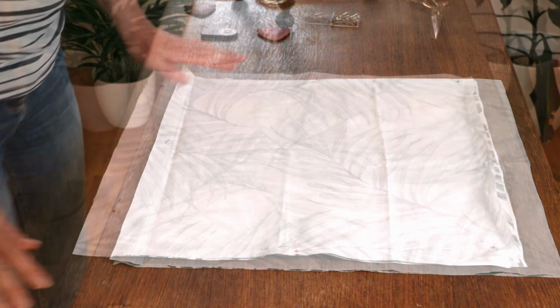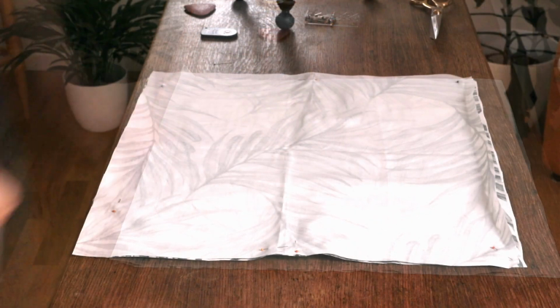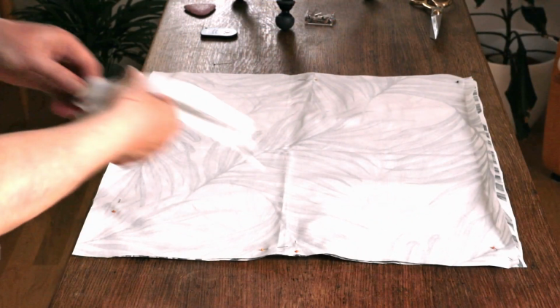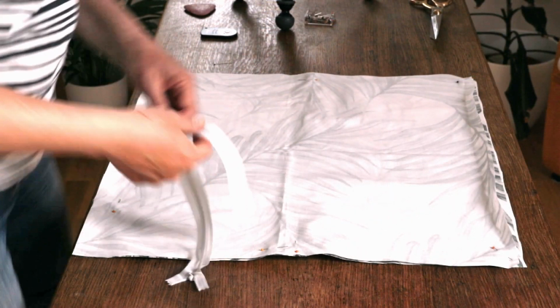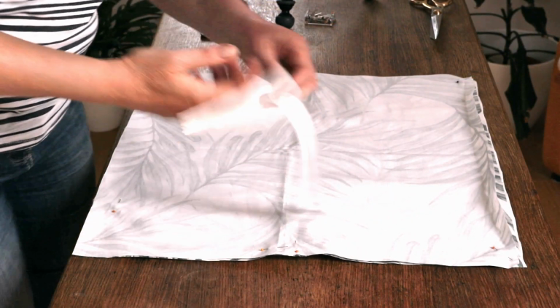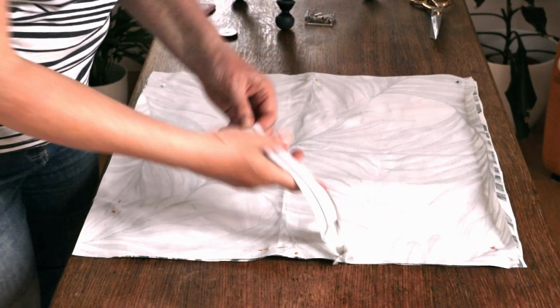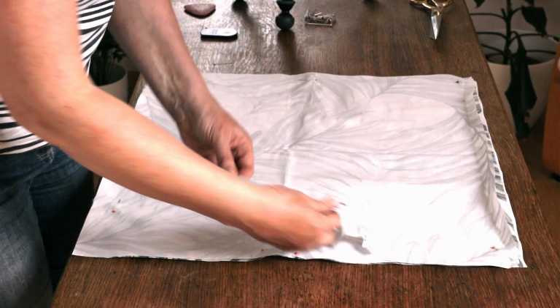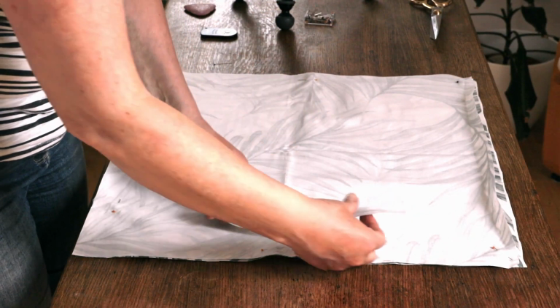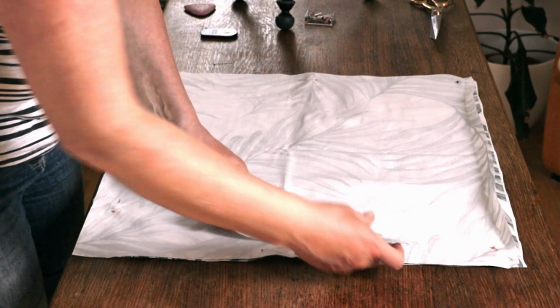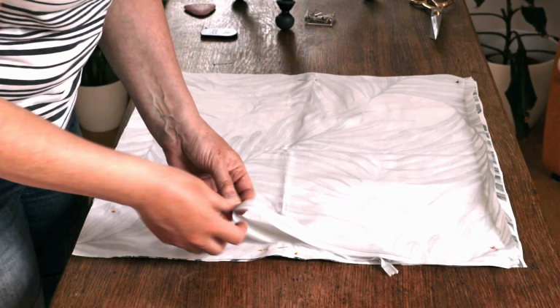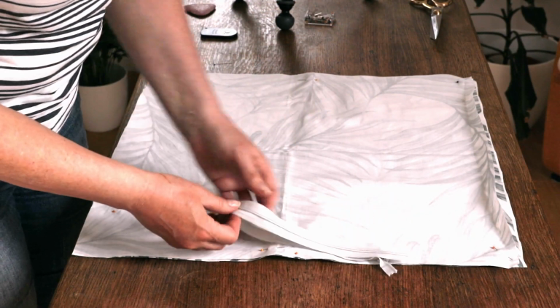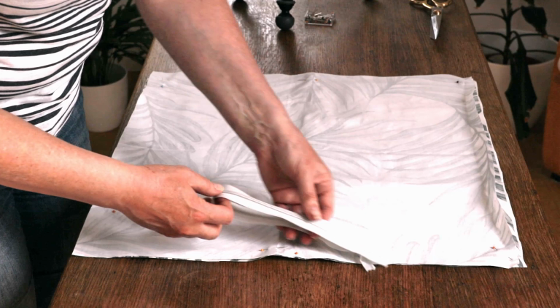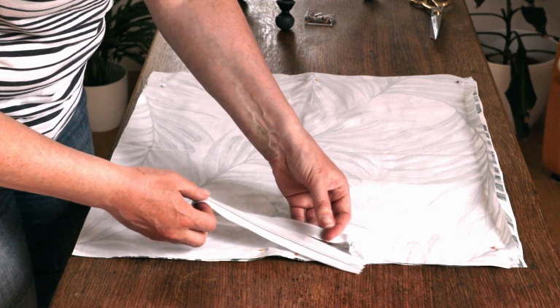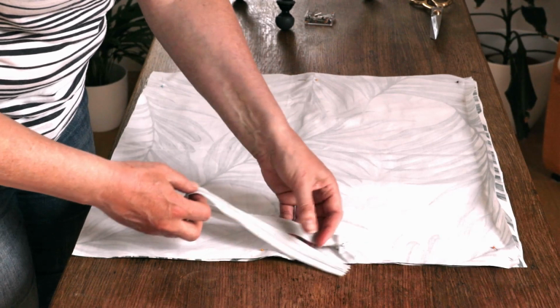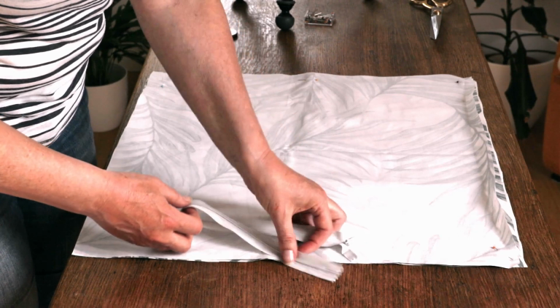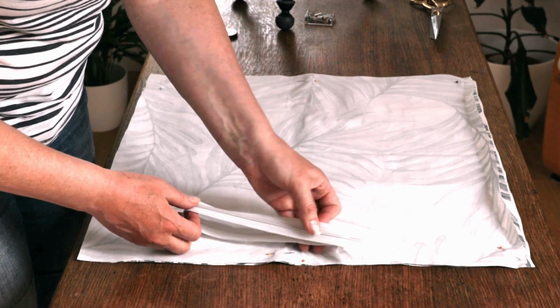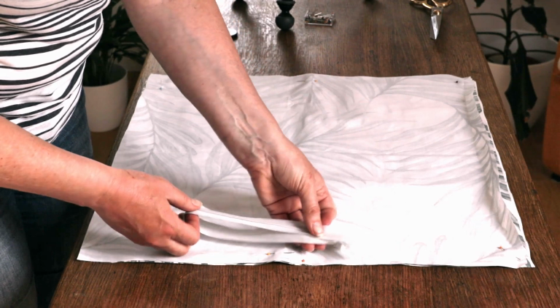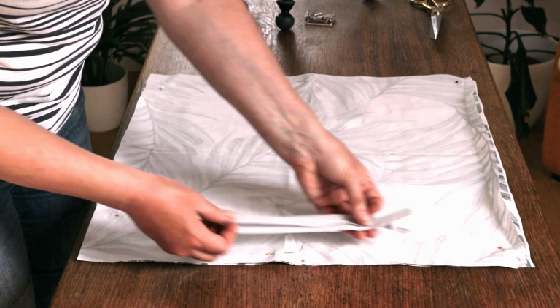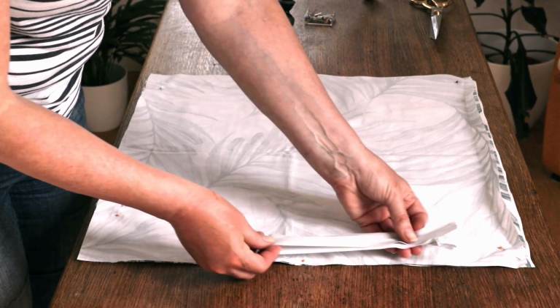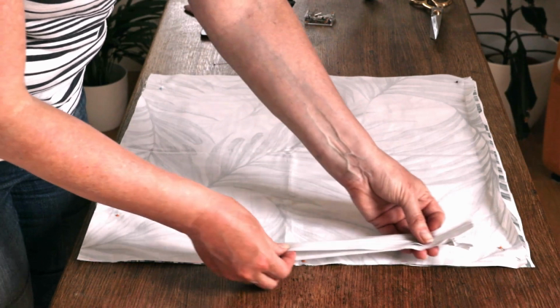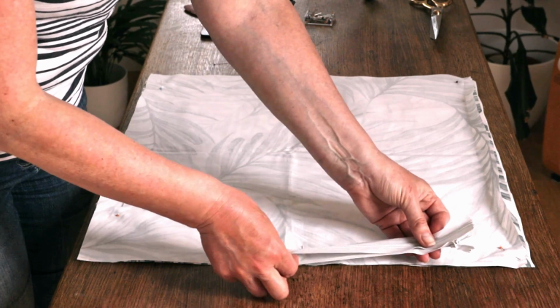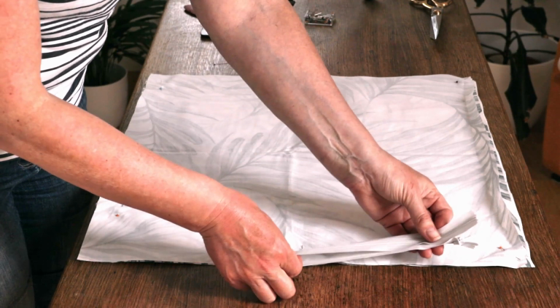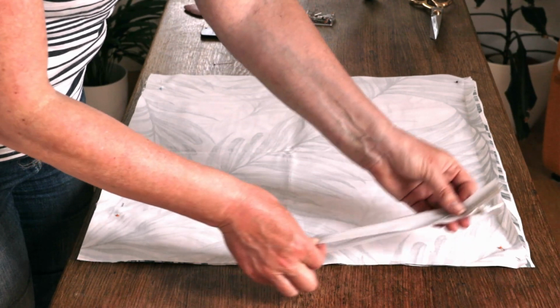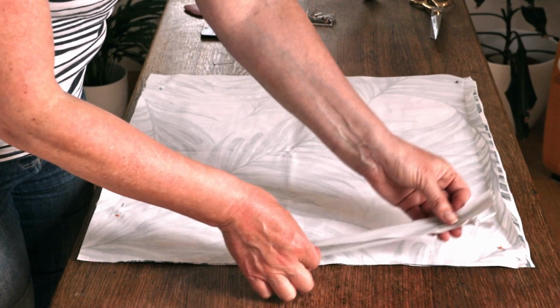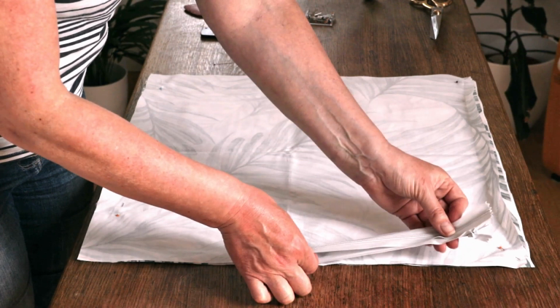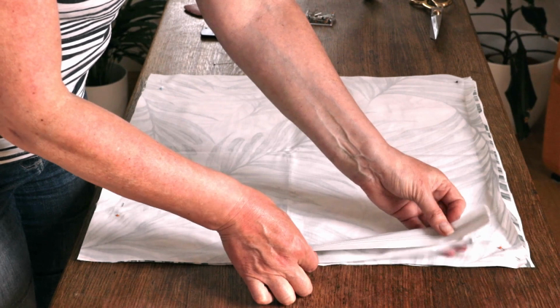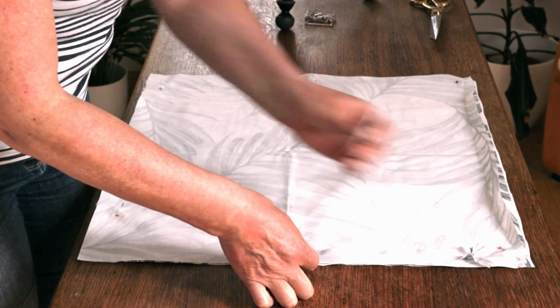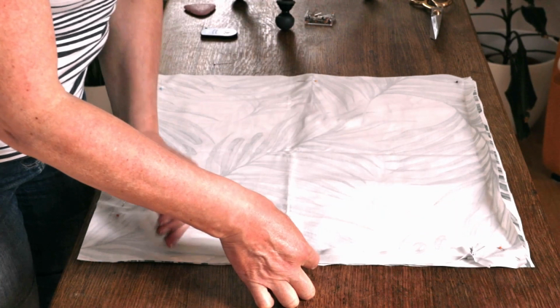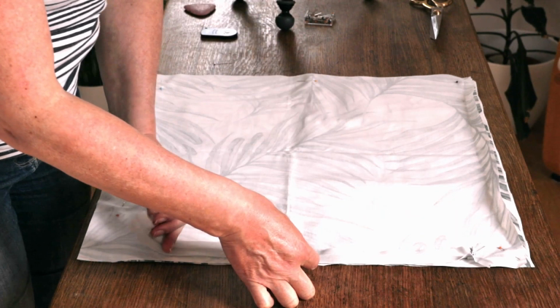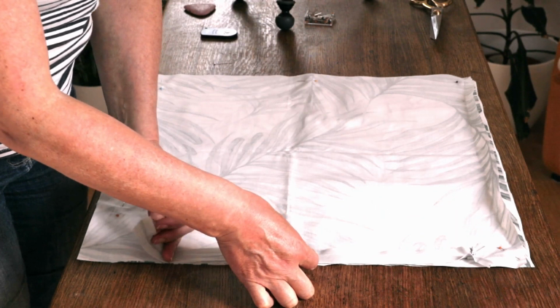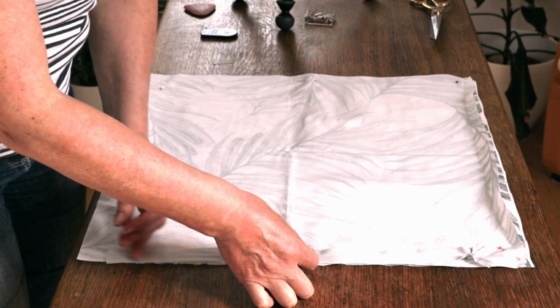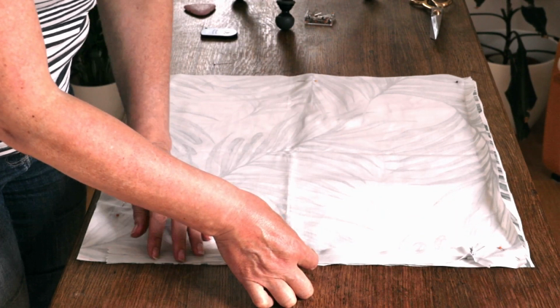Place the fabric right sides together, center the invisible zipper onto the edge where you inserted the pins or markers, and make a small snip with the scissors directly at each end of the zipper. This will help you line up the zipper later when you're sewing.